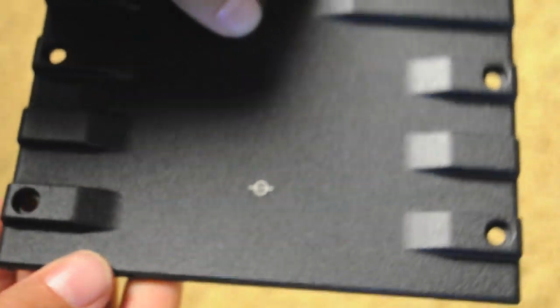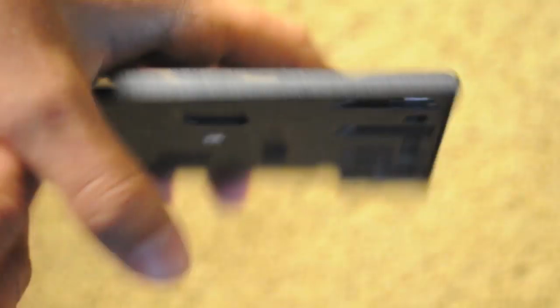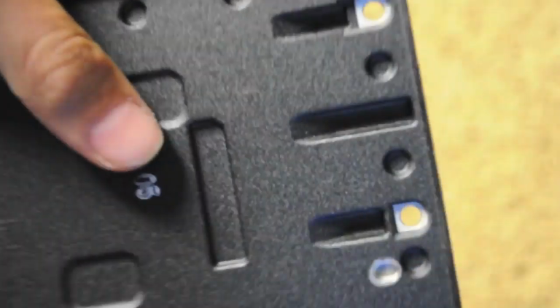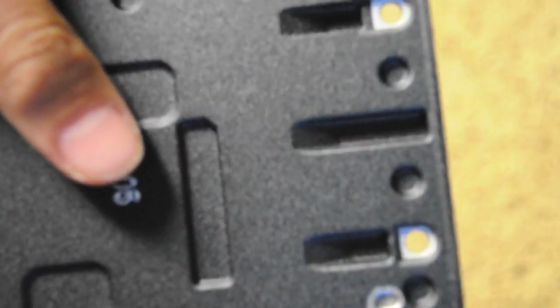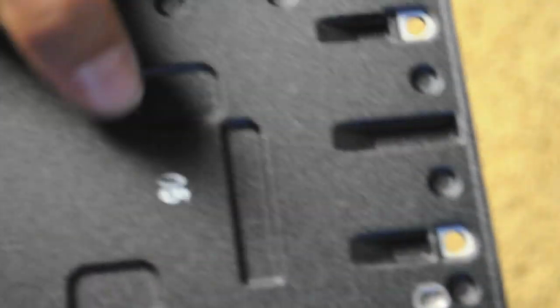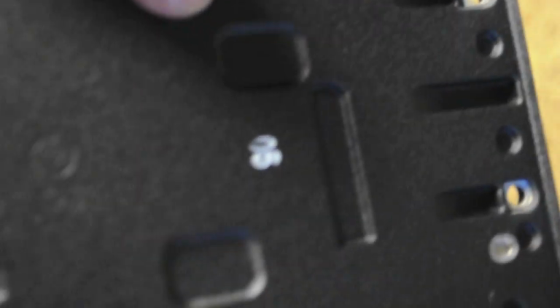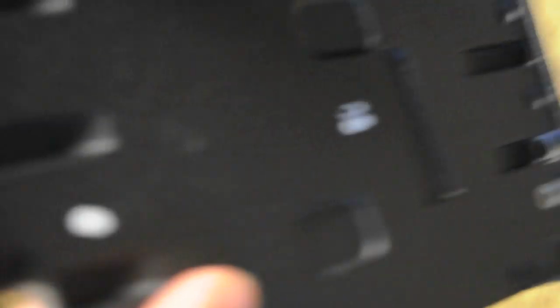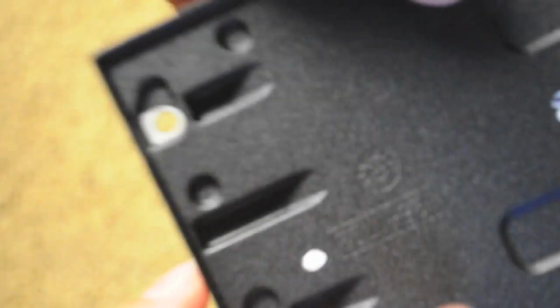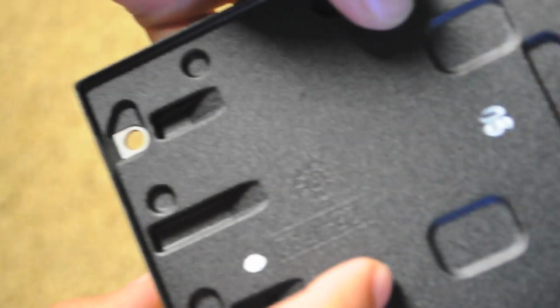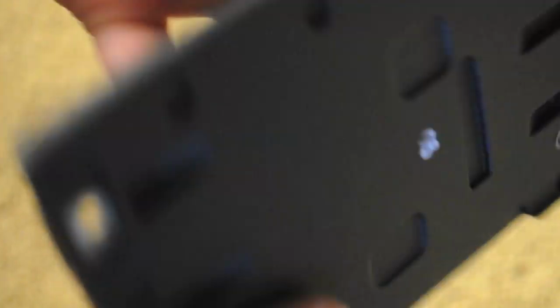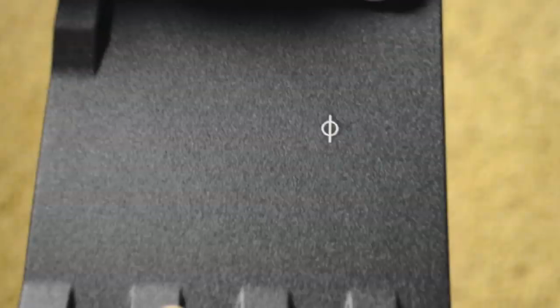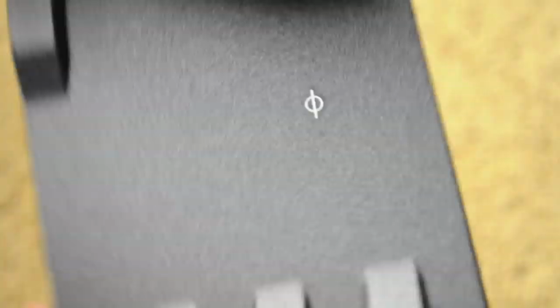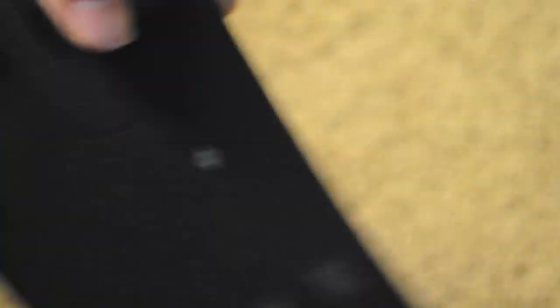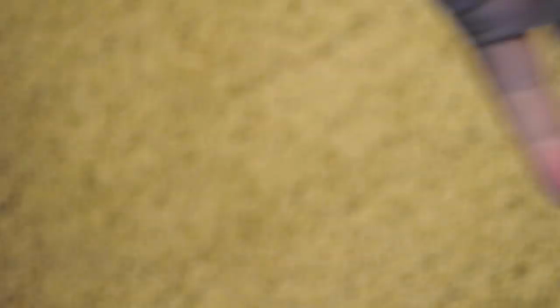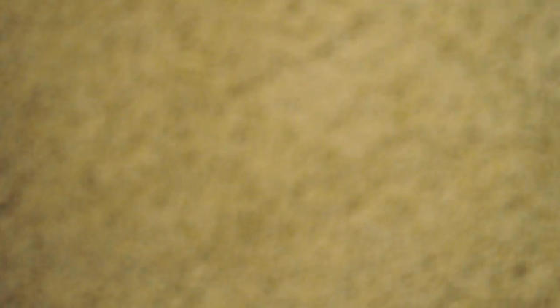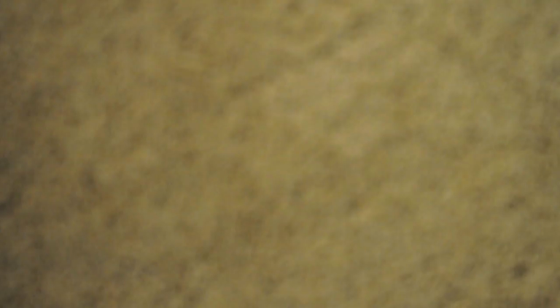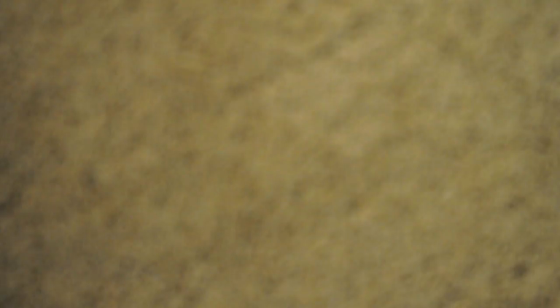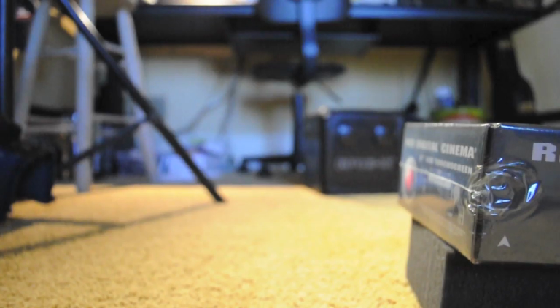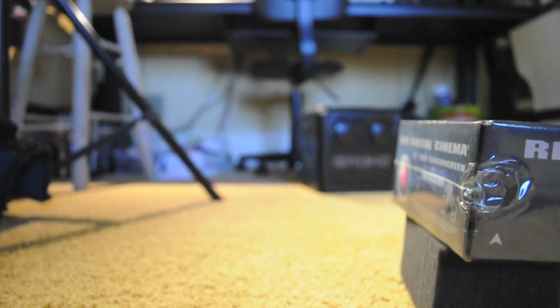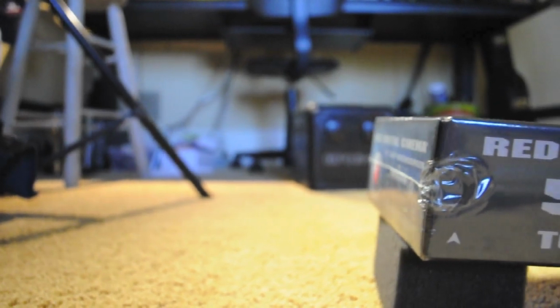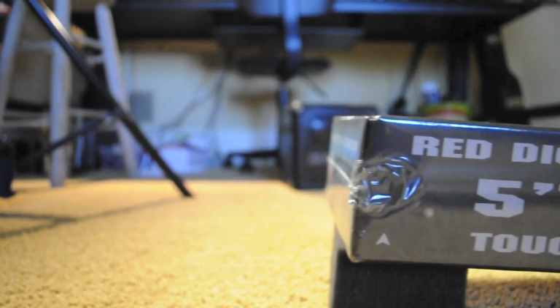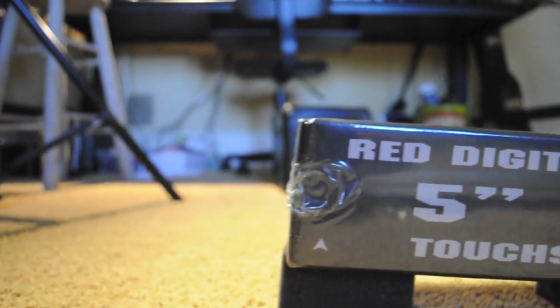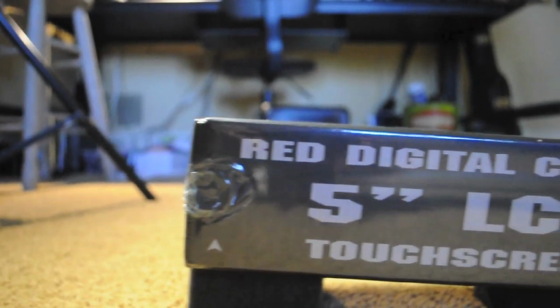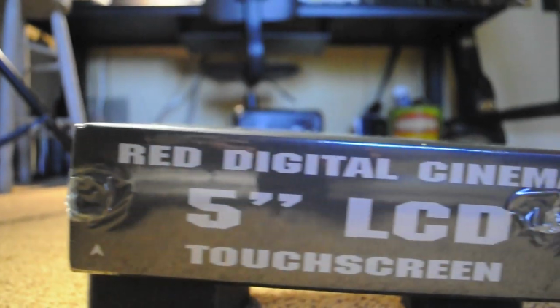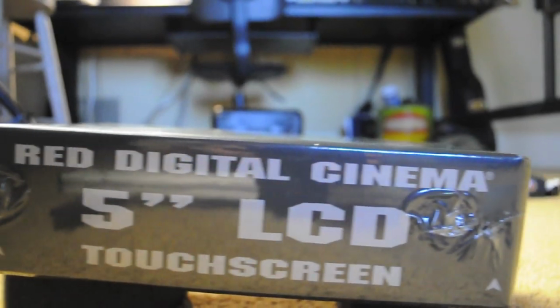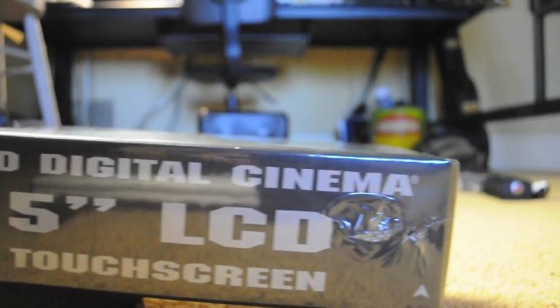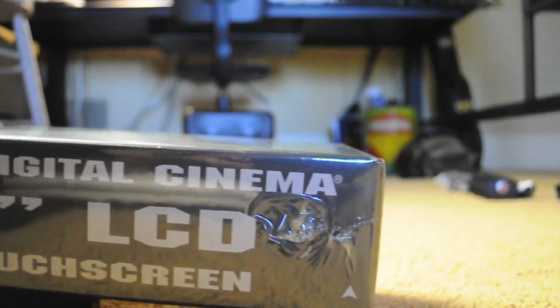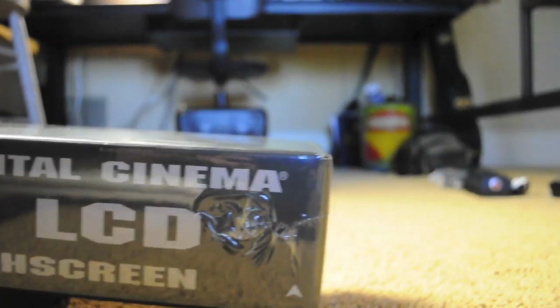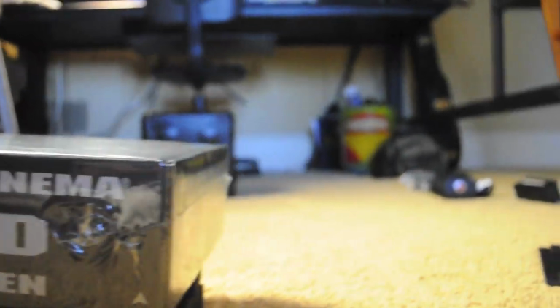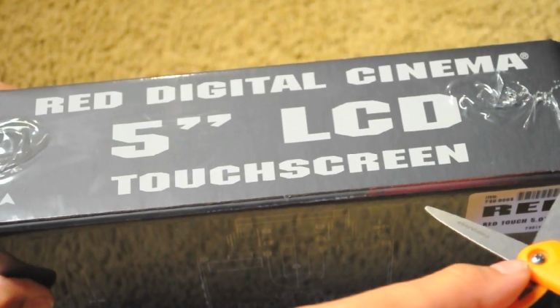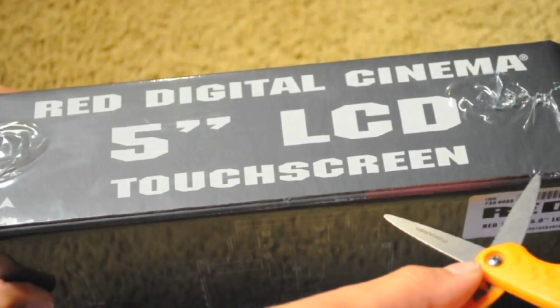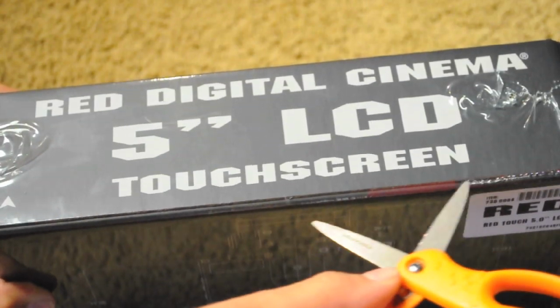Then we have this plate, which I don't know what it's about or what it's for, but I guess we'll find that out later on. And now, the touchscreen — yes, this is a 5-inch LCD touchscreen for the camera itself.